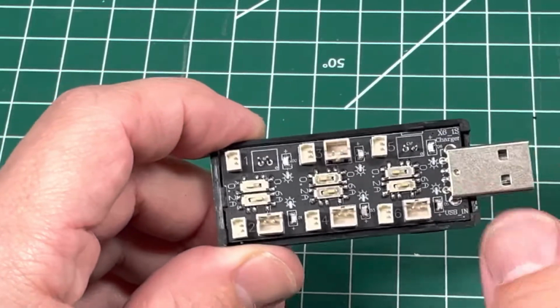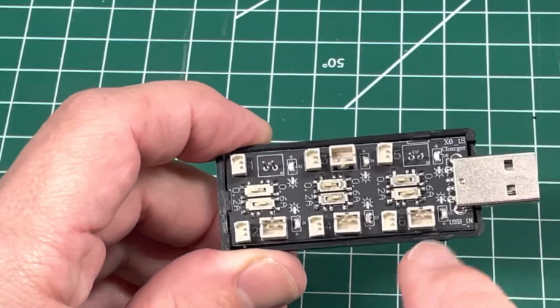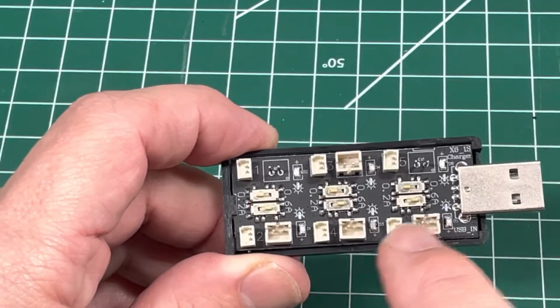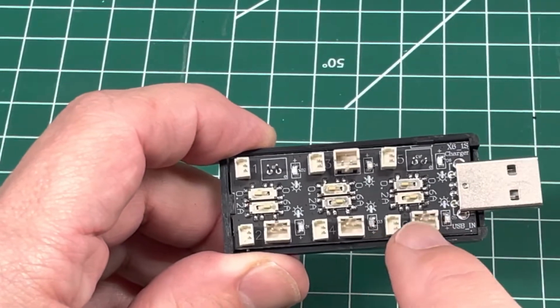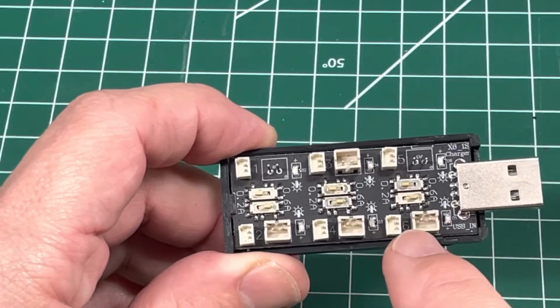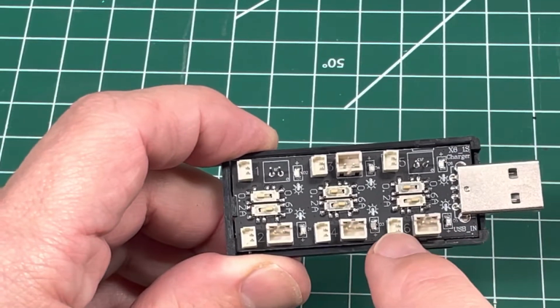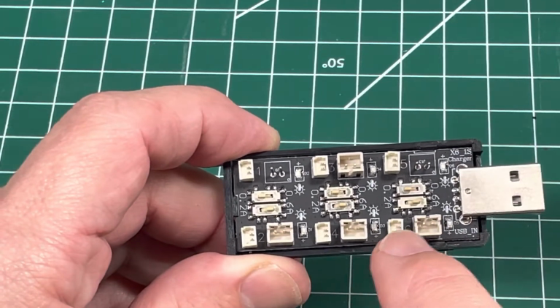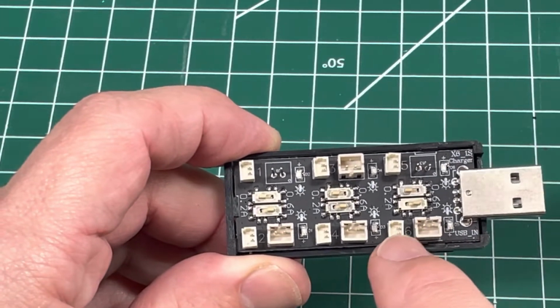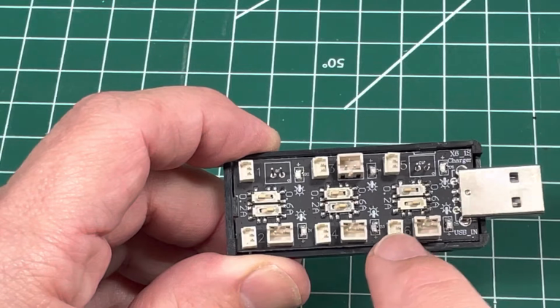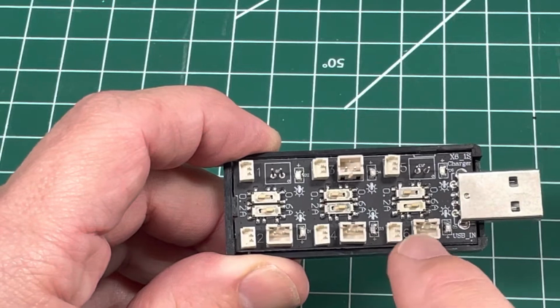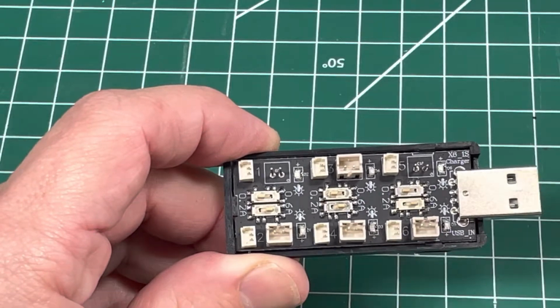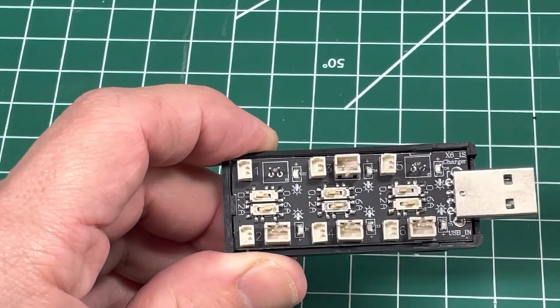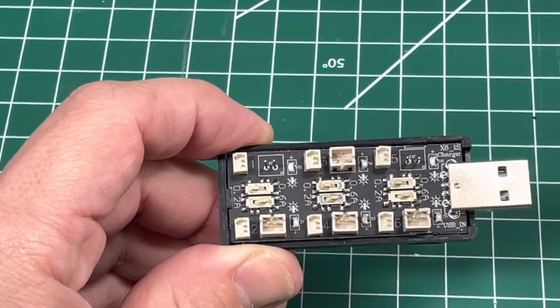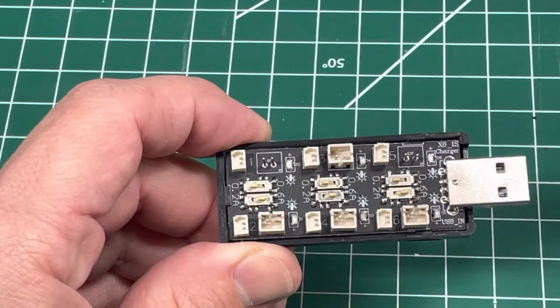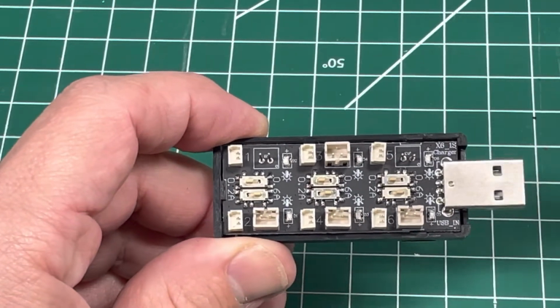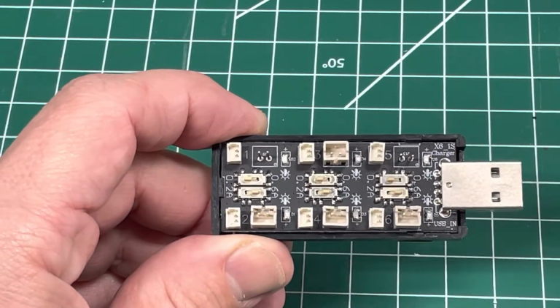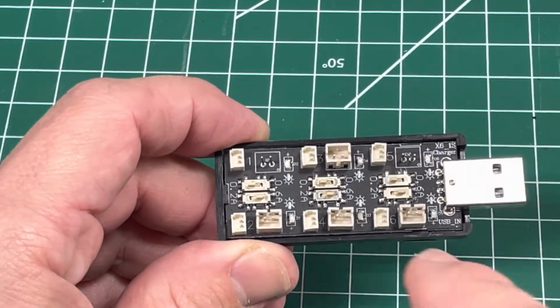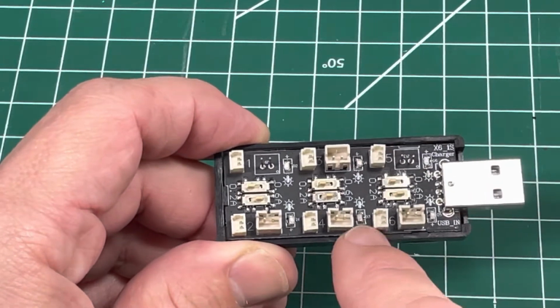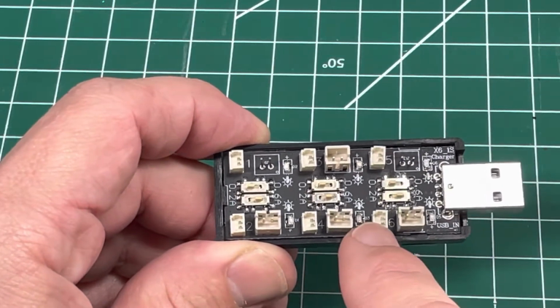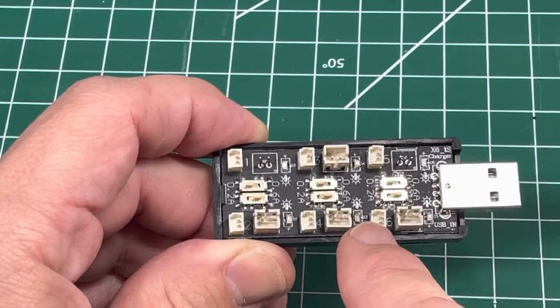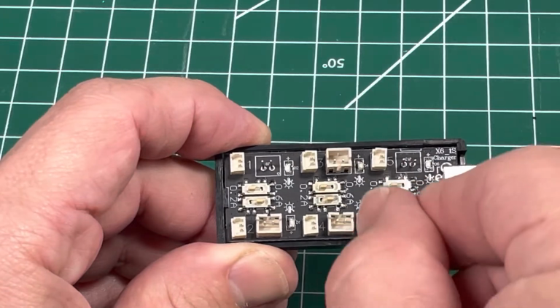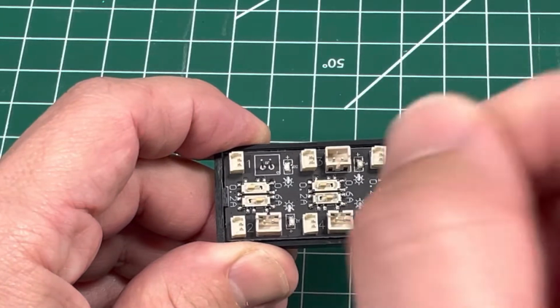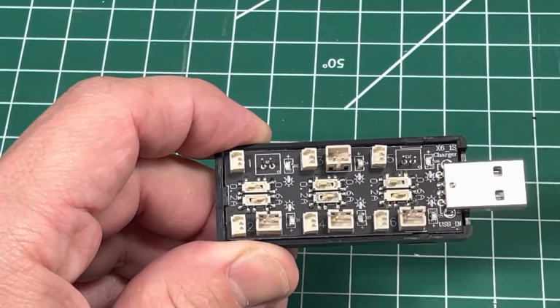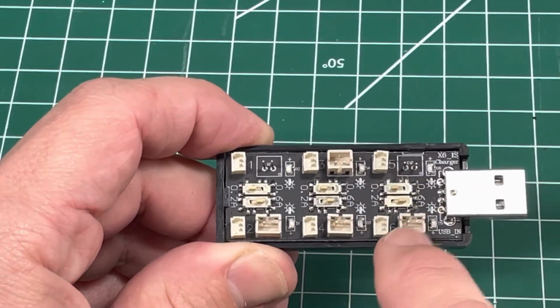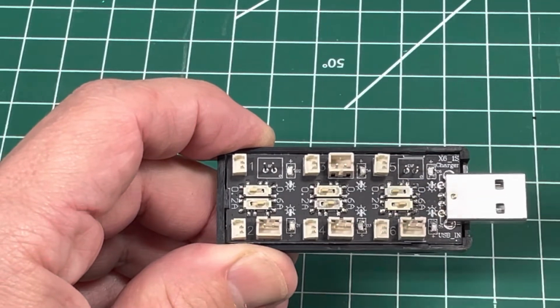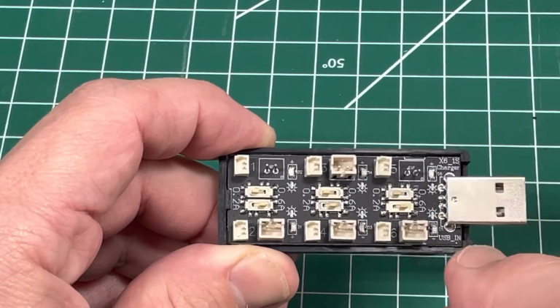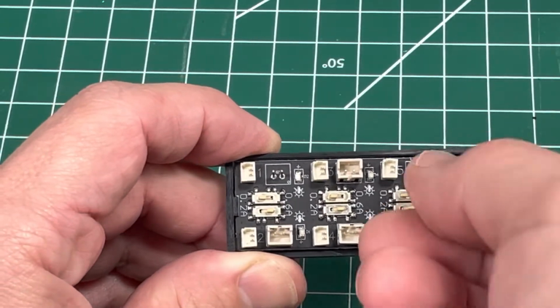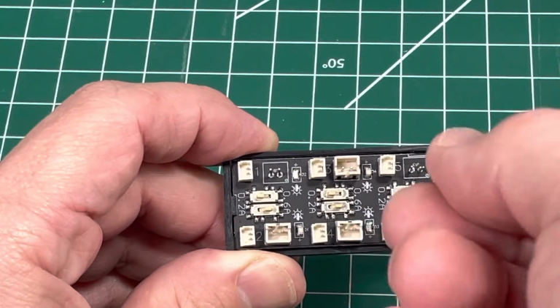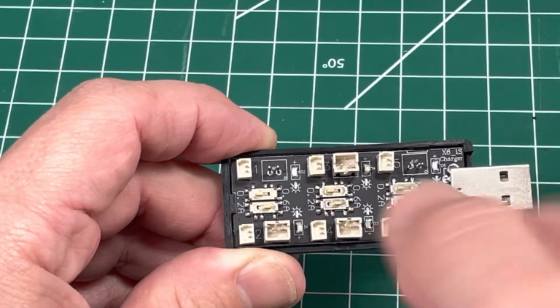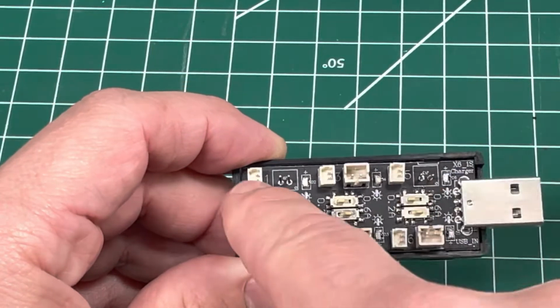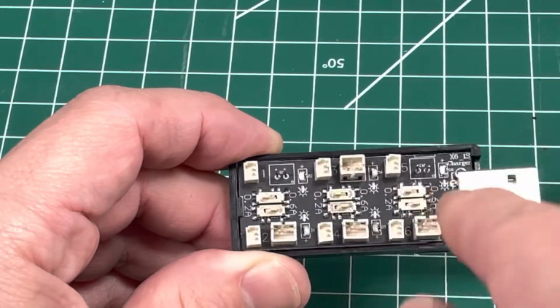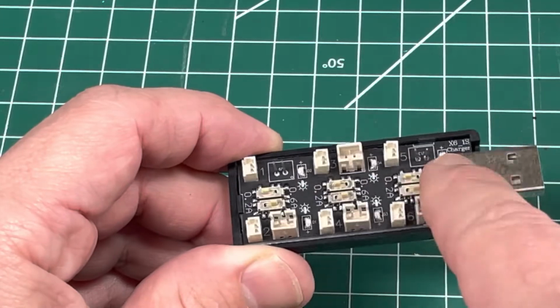Each slot allows you to charge only one battery, and you can pick either a small or large port. What I found is the small port ones work fine — you can put something in and pull it out. But if you use a large port and try to pull it out, it rips the entire thing off.